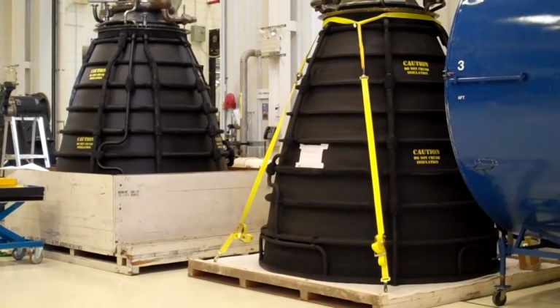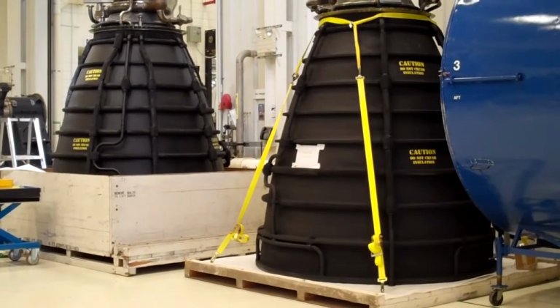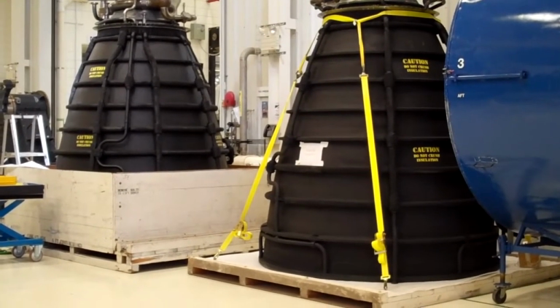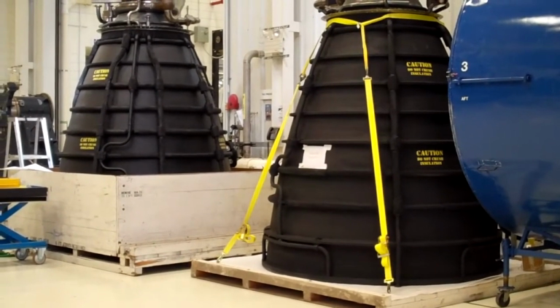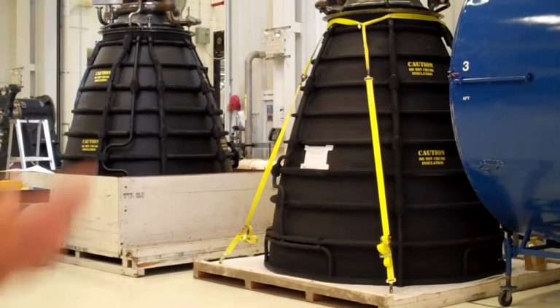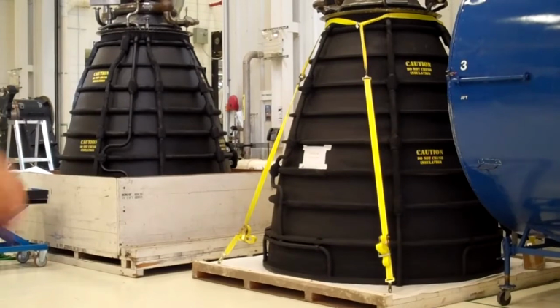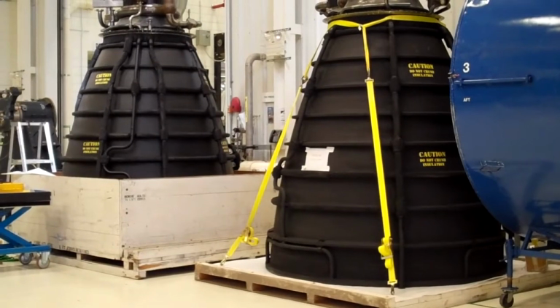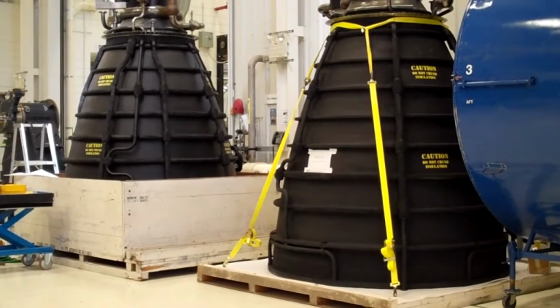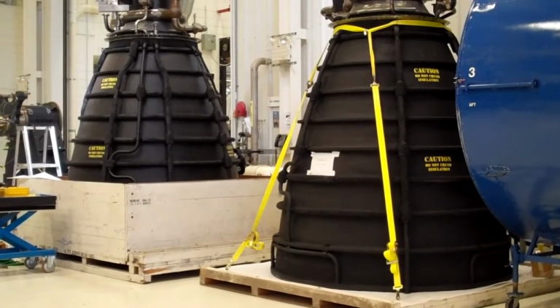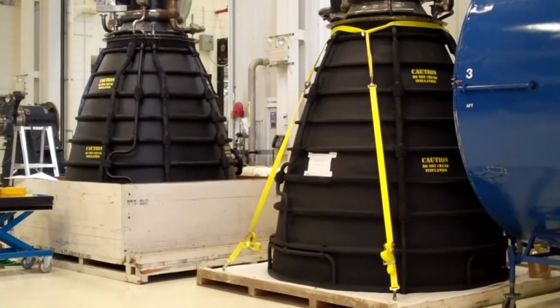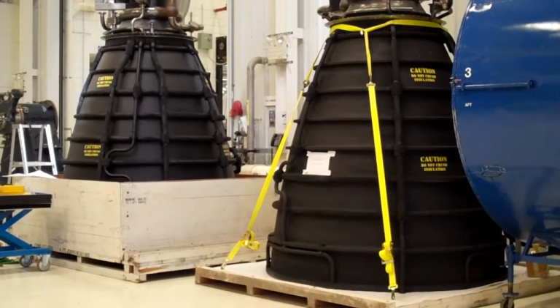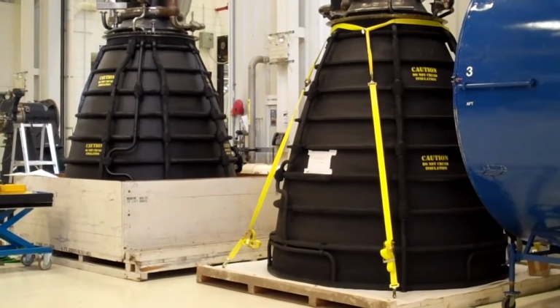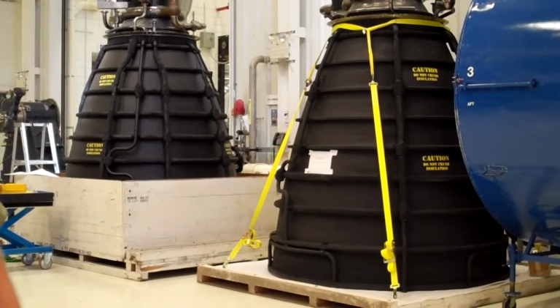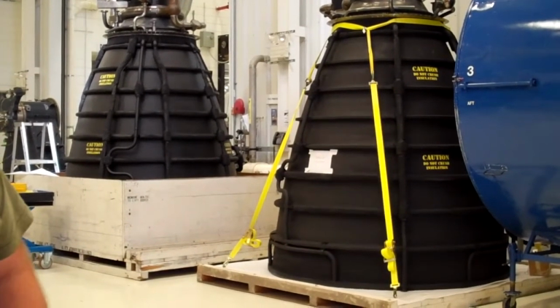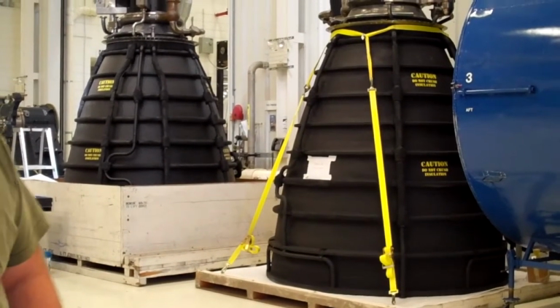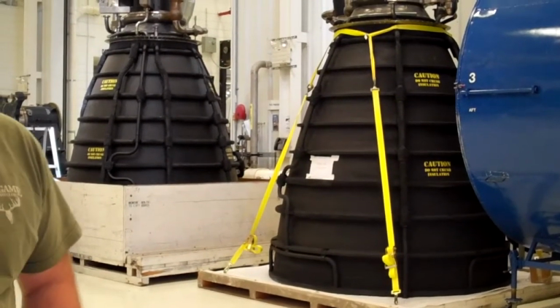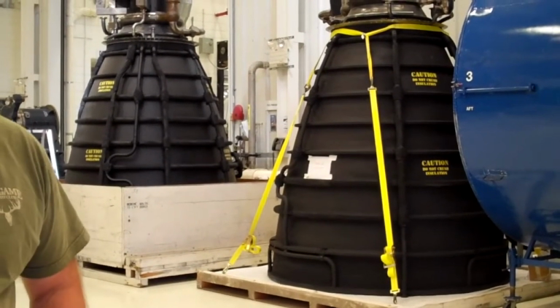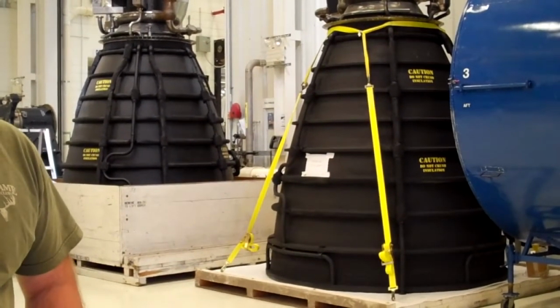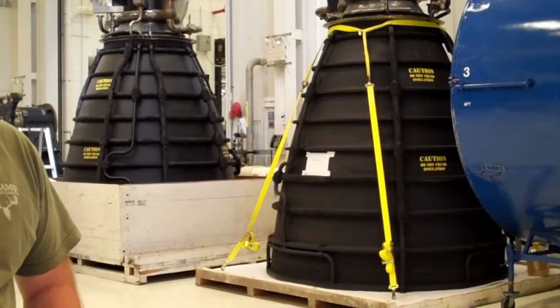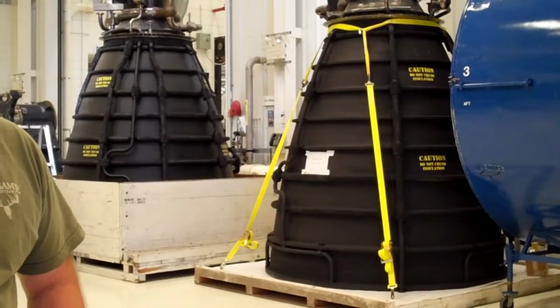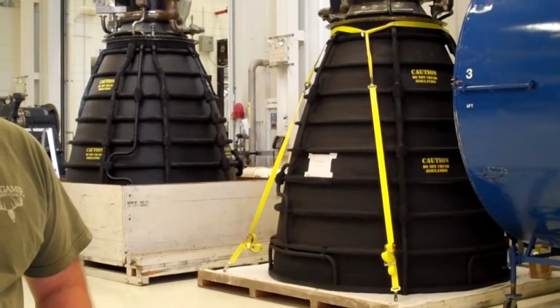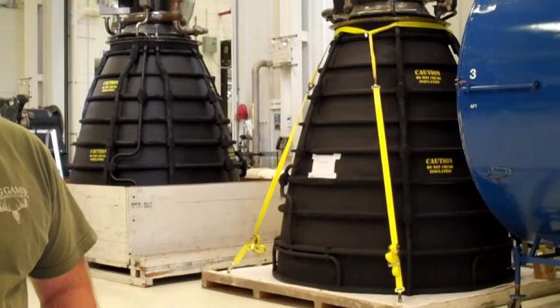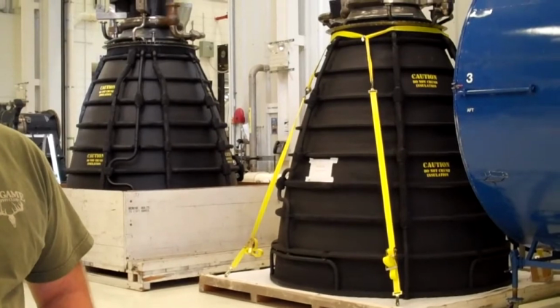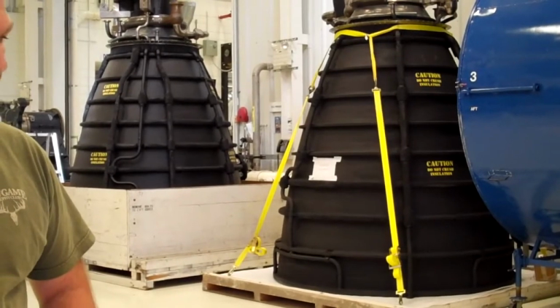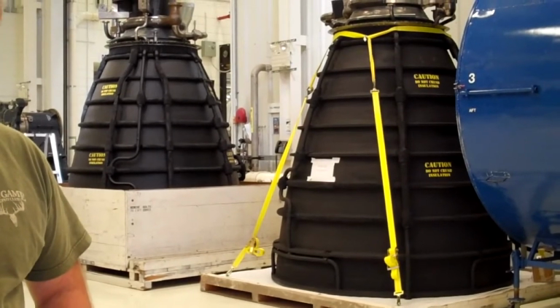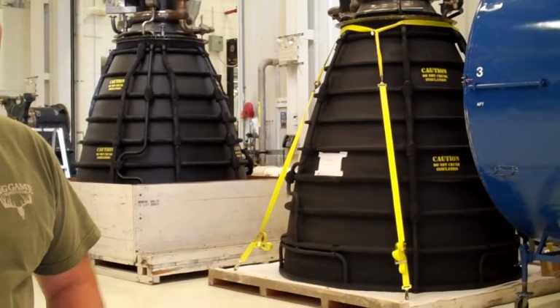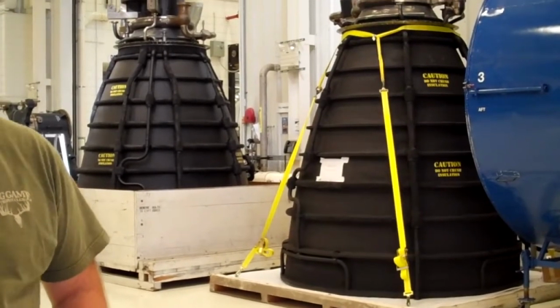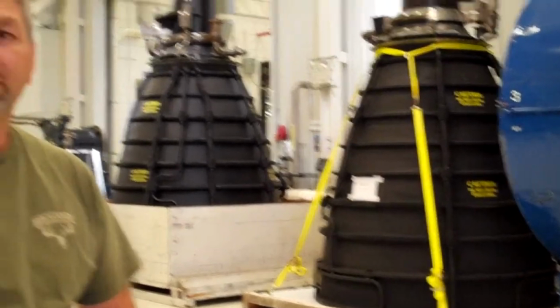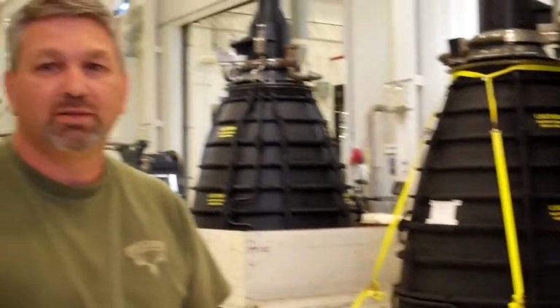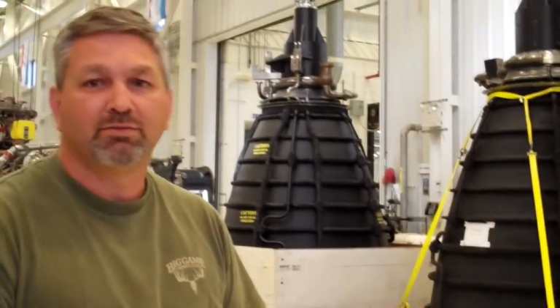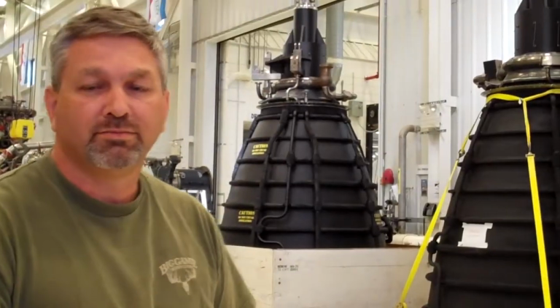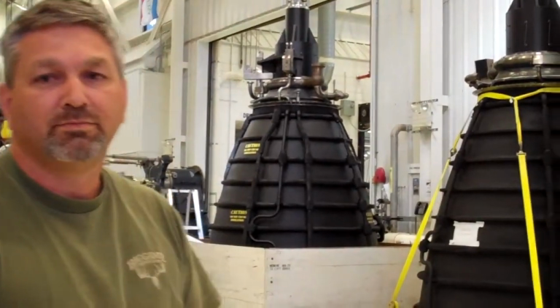These will be the engine simulators for the orbiters that will be on display. And will these stay in with that particular orbiter, say Discovery, the whole time? They're going to stay with it for the rest of its life. Yes.